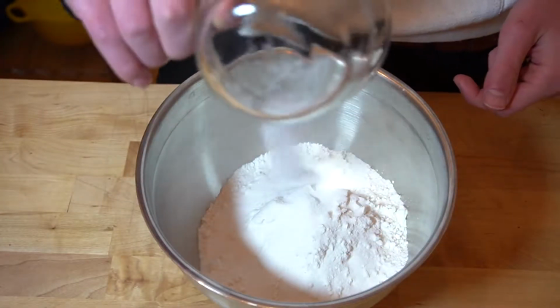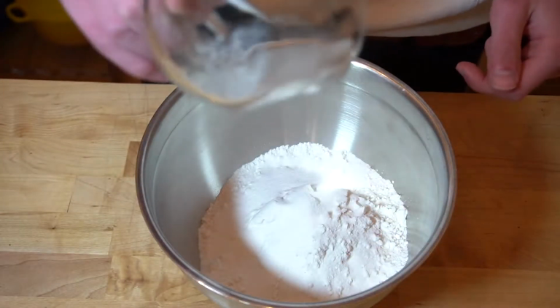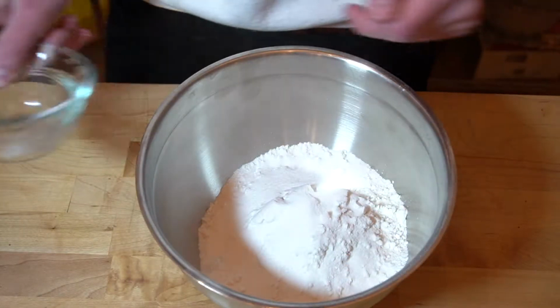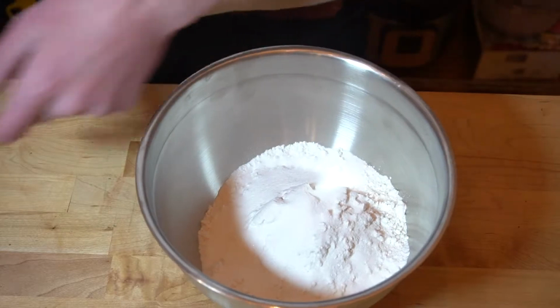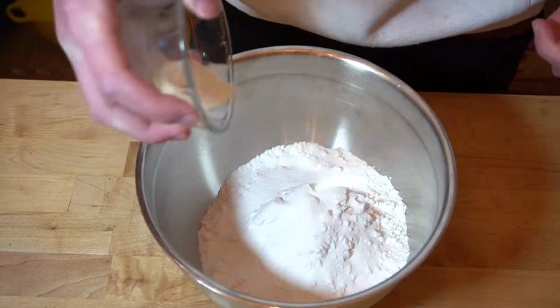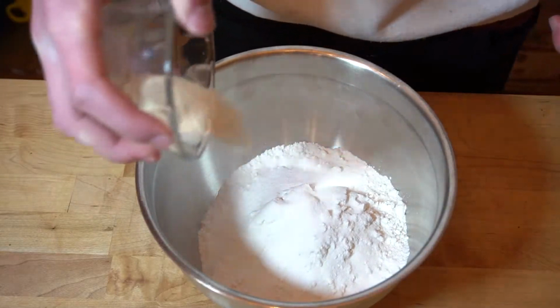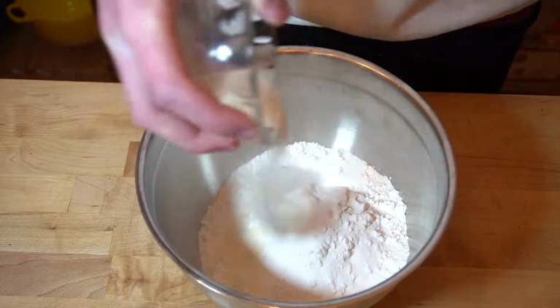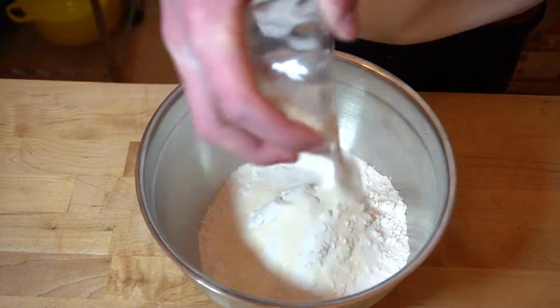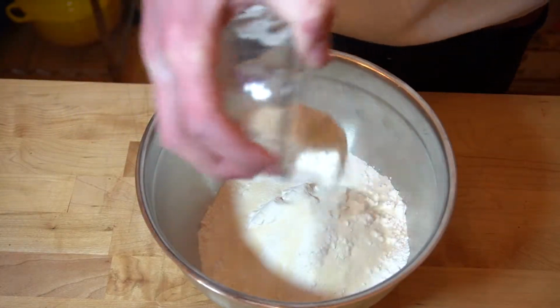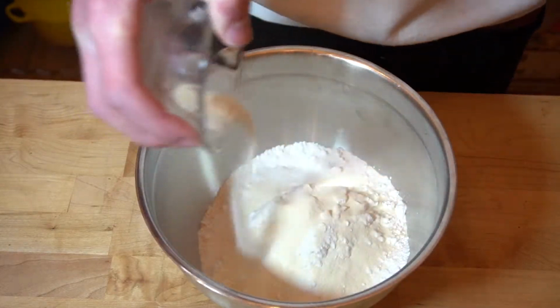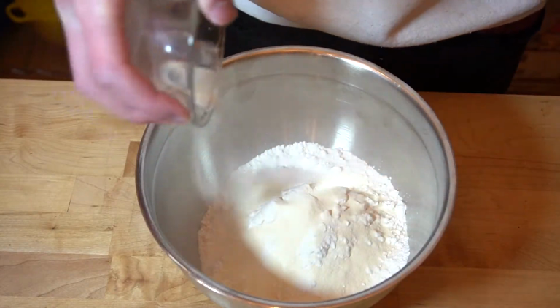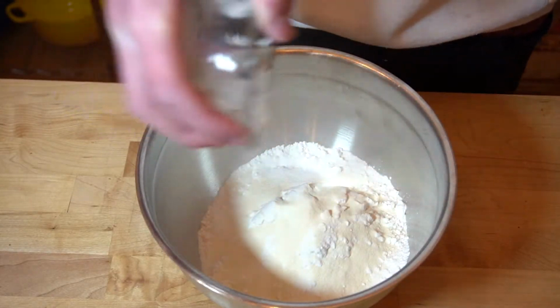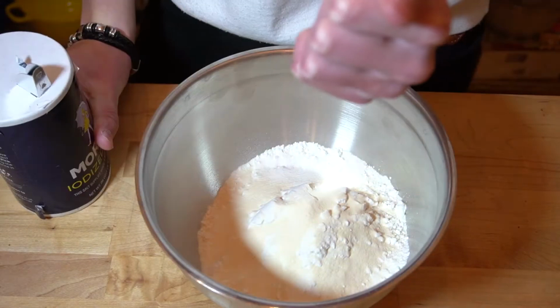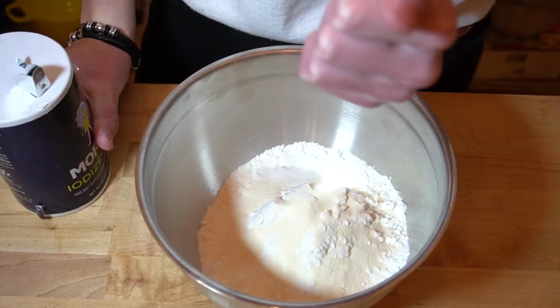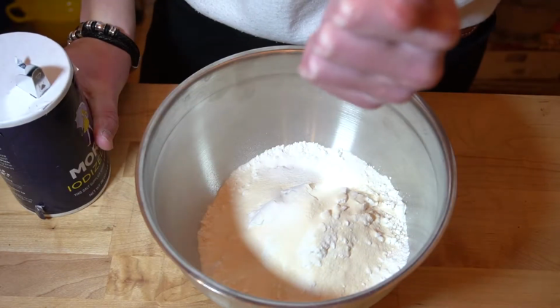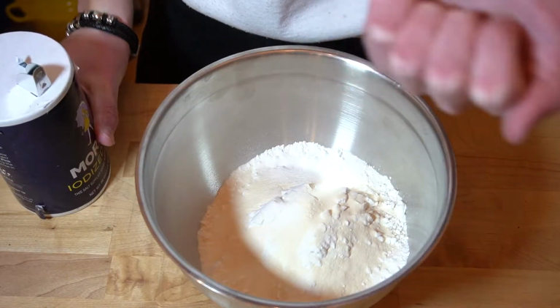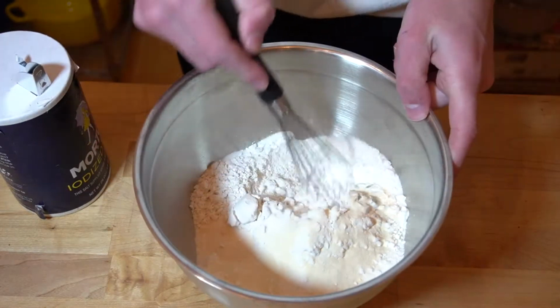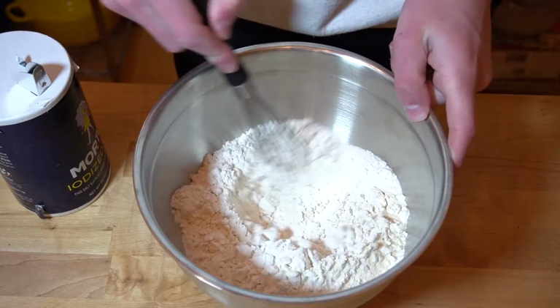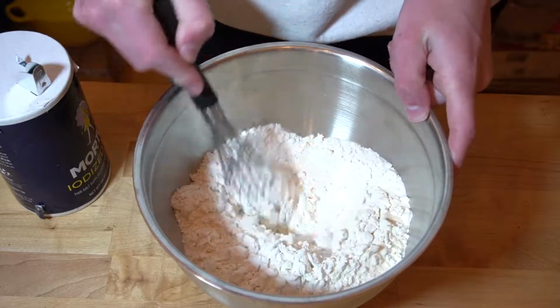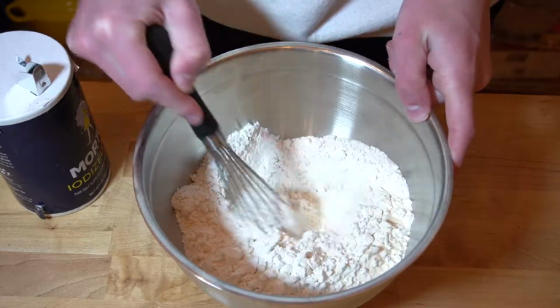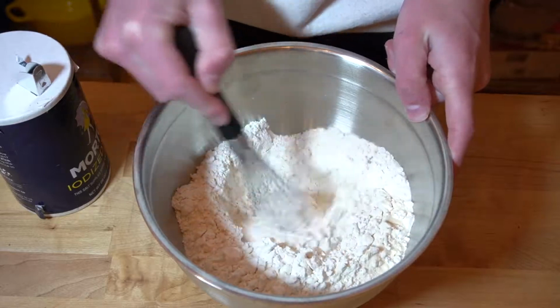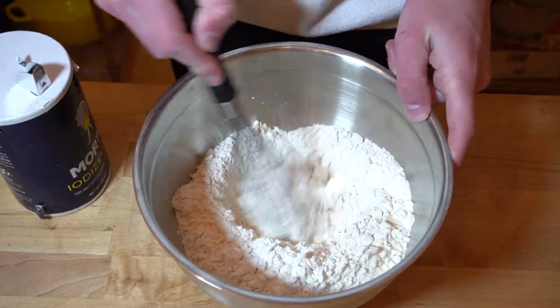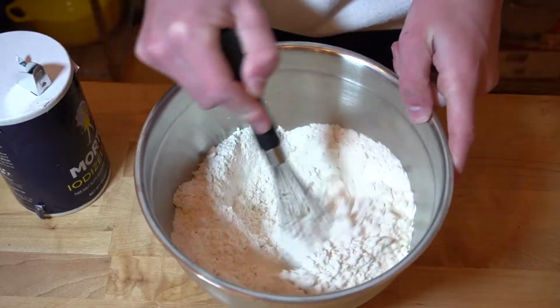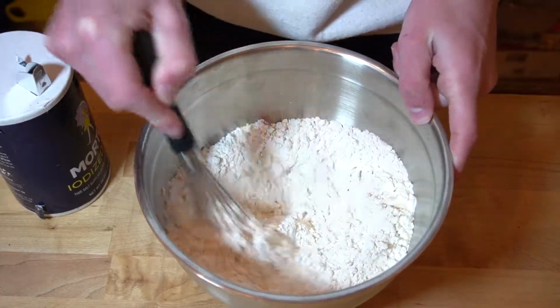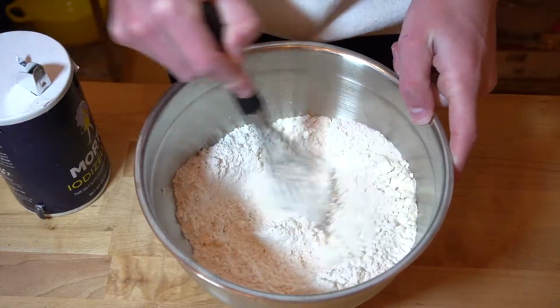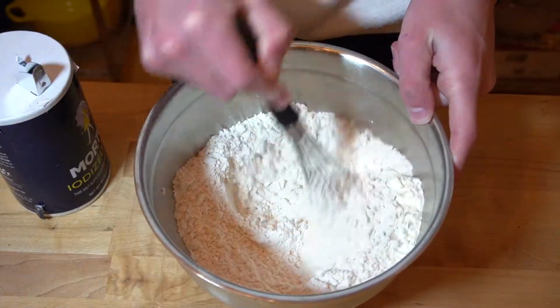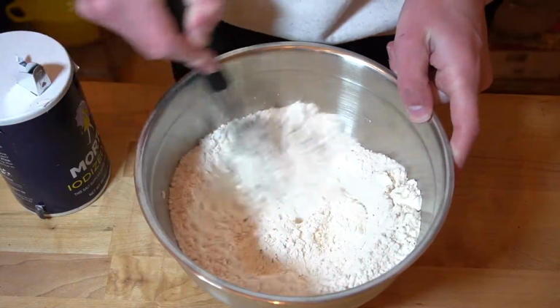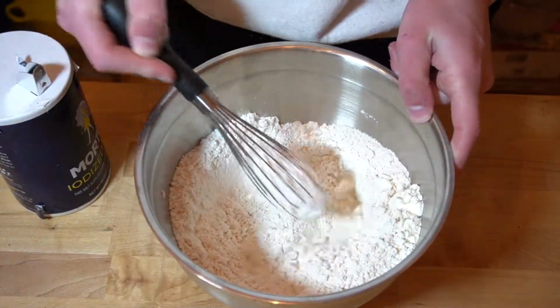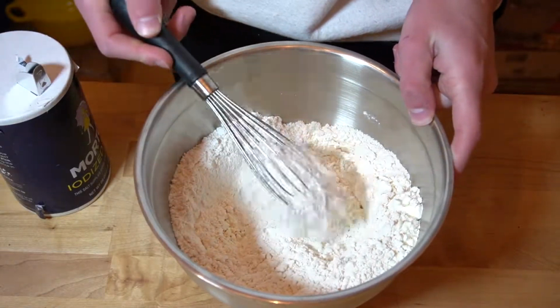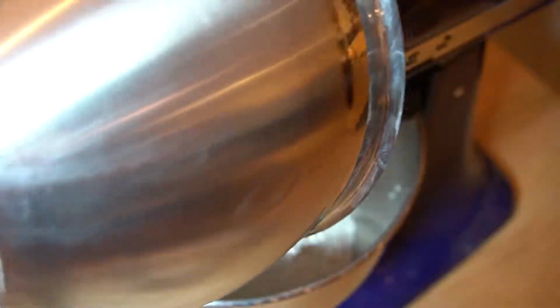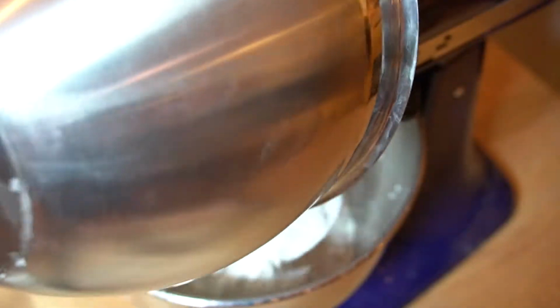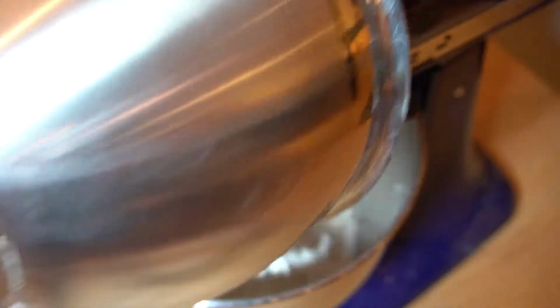While that's waking up, we're gonna add two cups of flour into a bowl, then add xanthan gum, salt, and sugar, and give that a little mix together — this does nothing, I don't know why I did it.